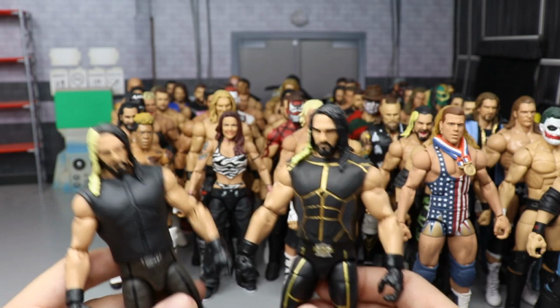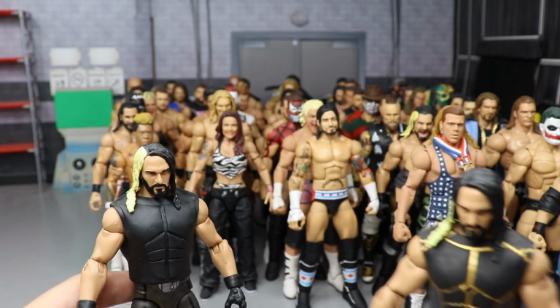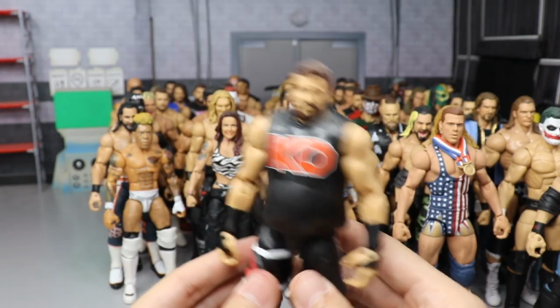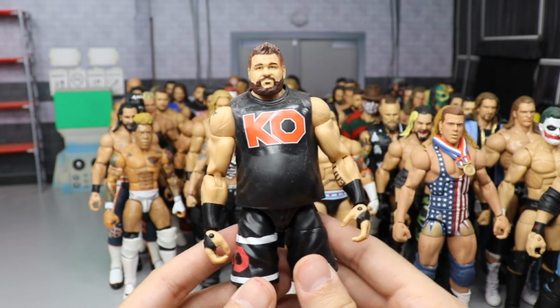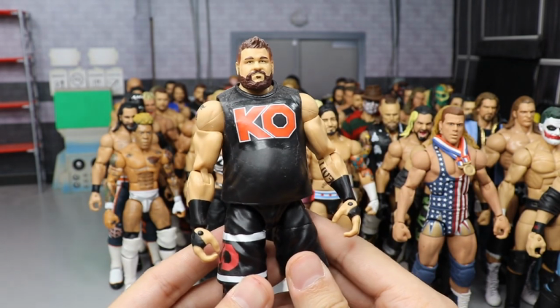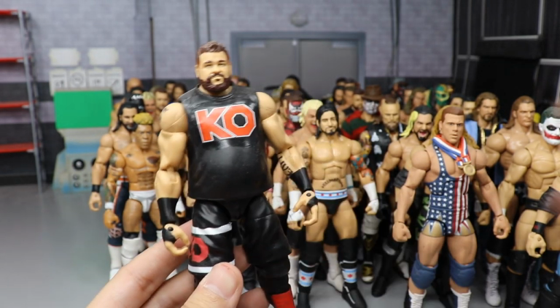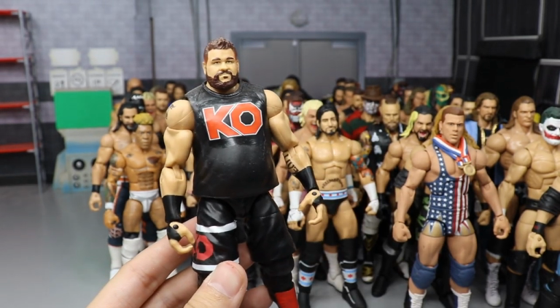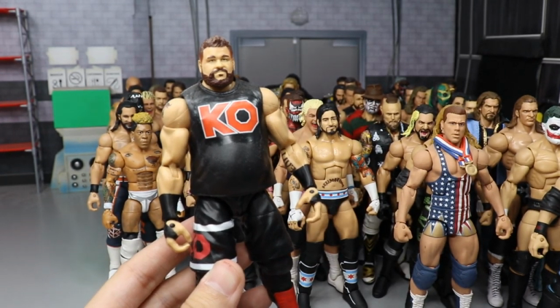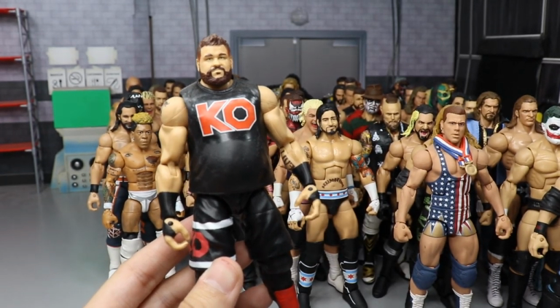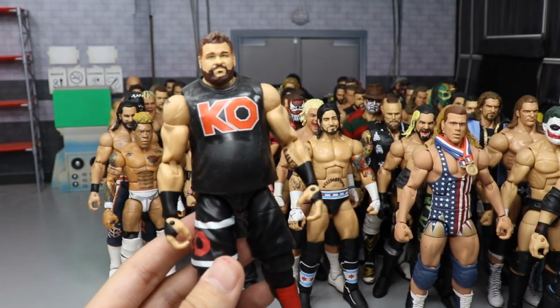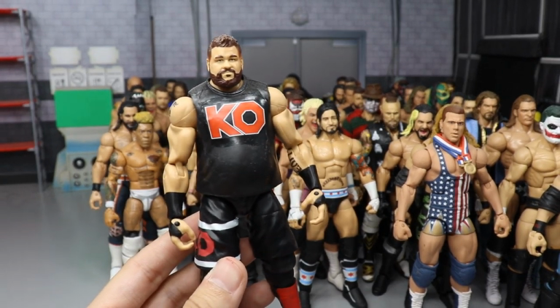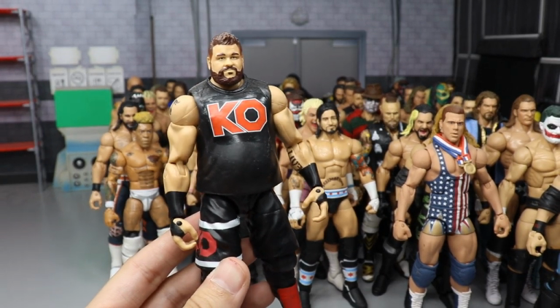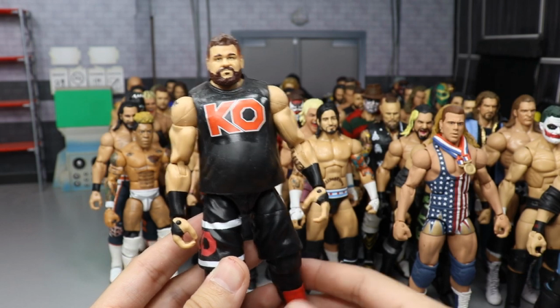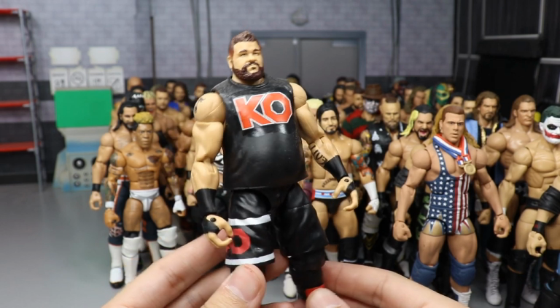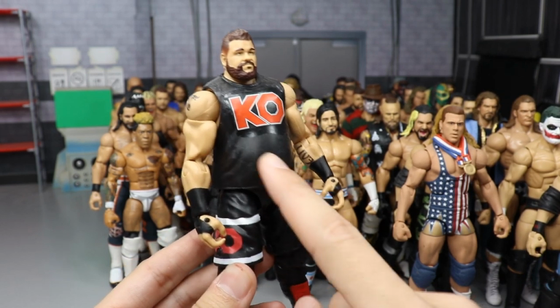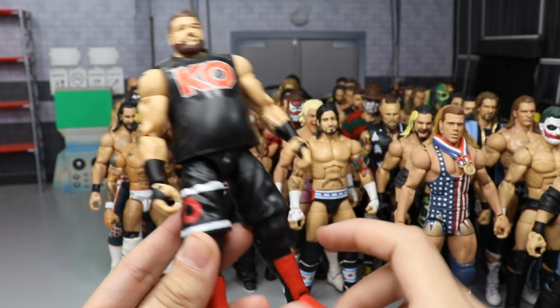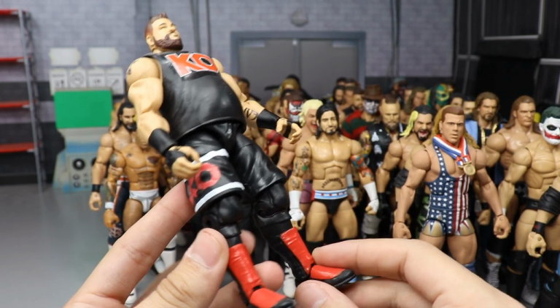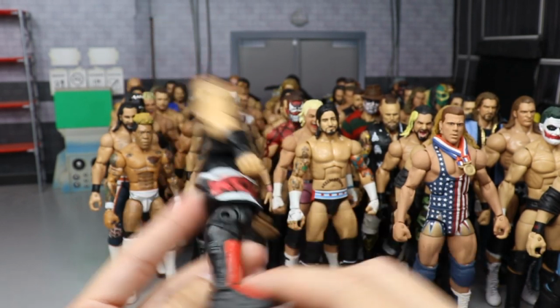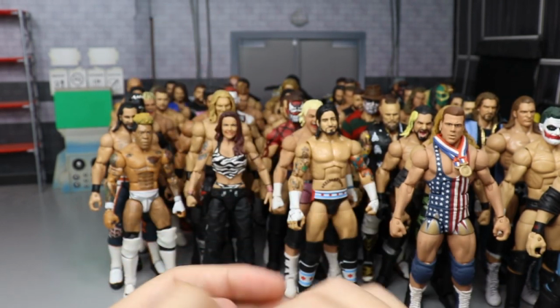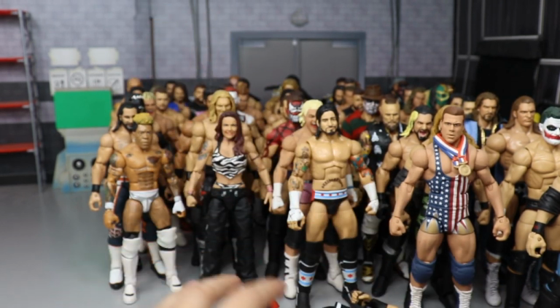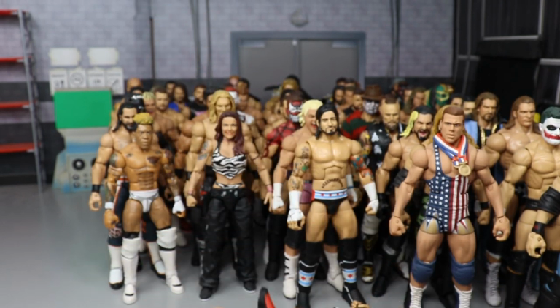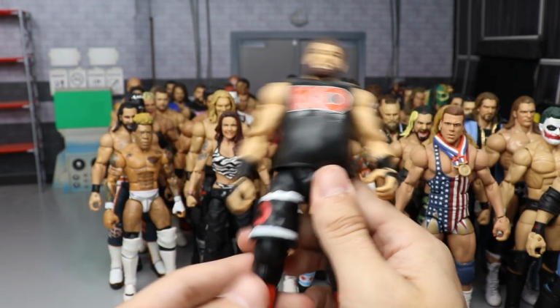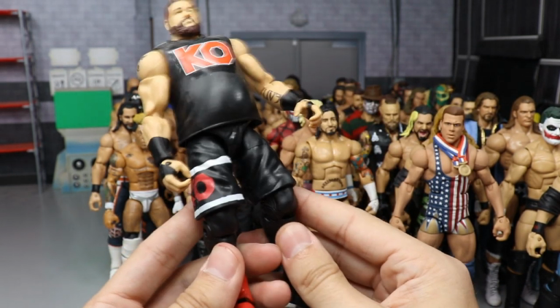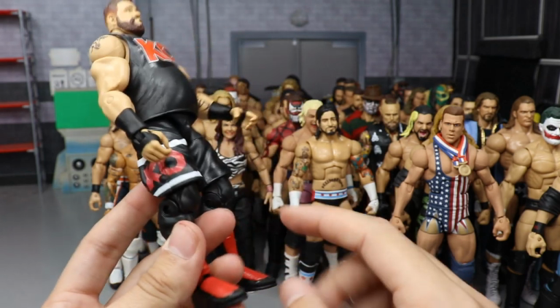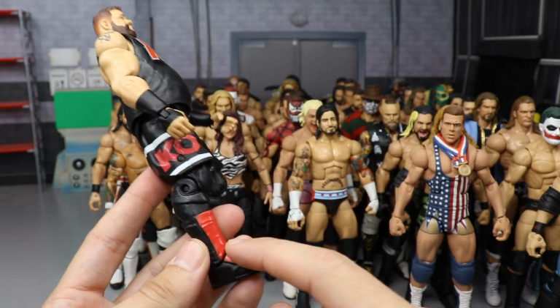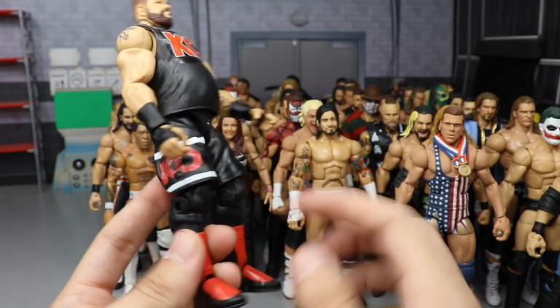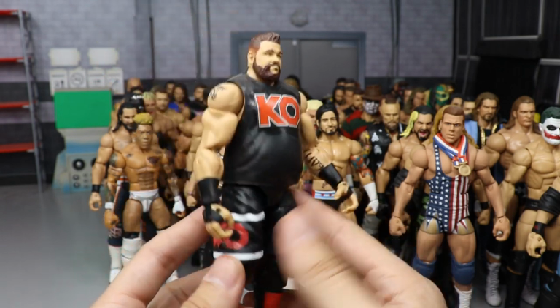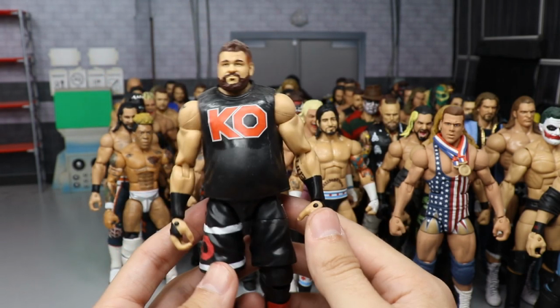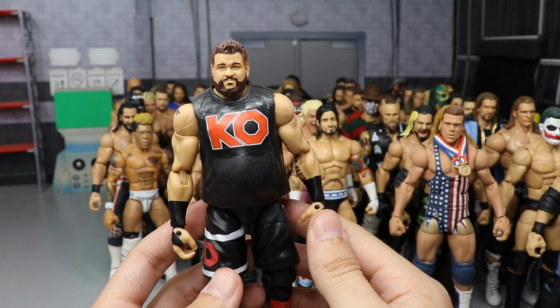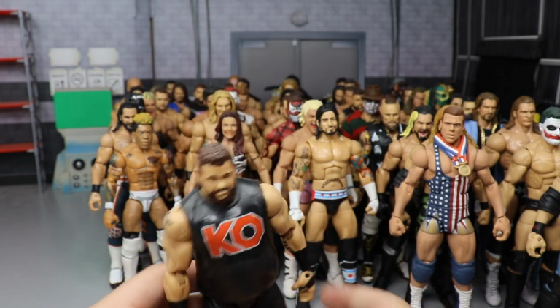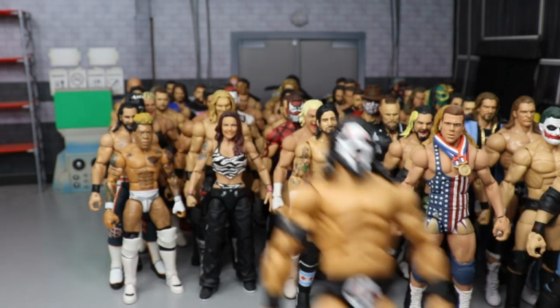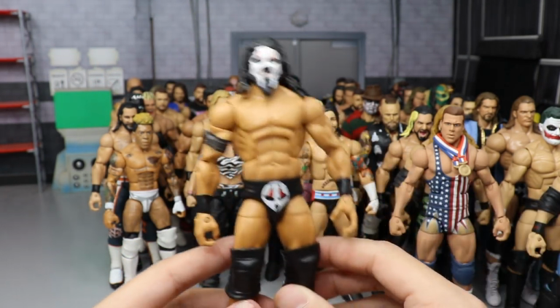Another Kevin Owens — SummerSlam 2017 I believe. You have the KO in red and custom kick pads painted up in red and black. Very simple but very nice.